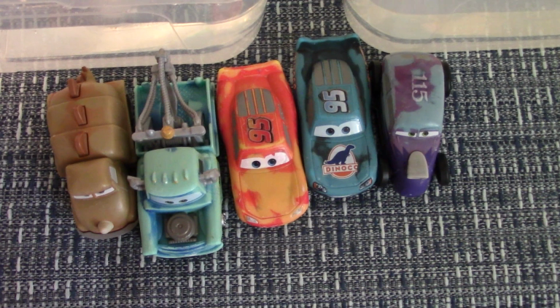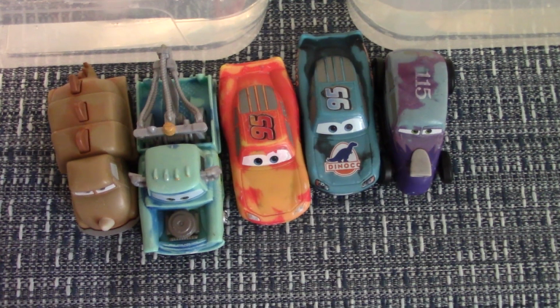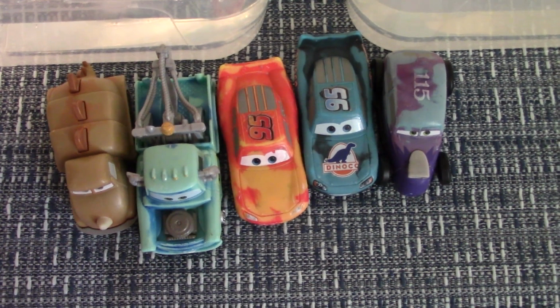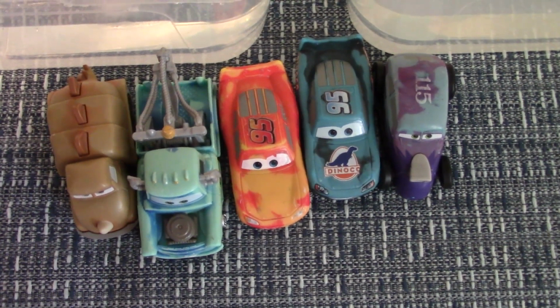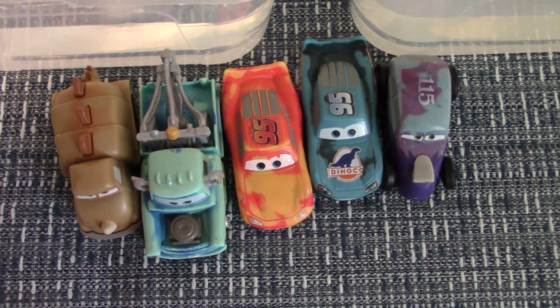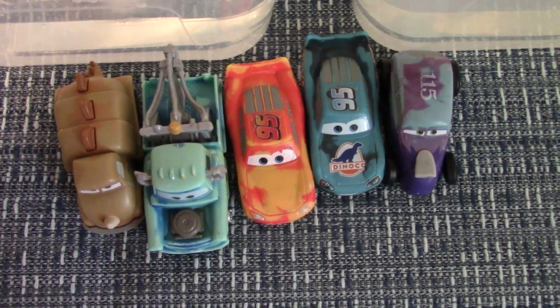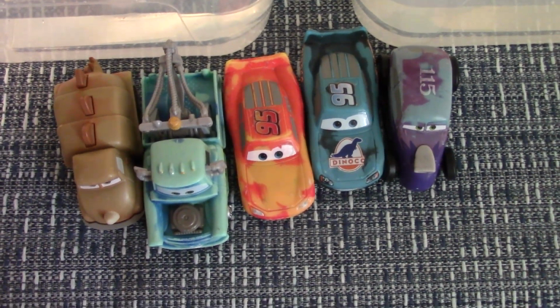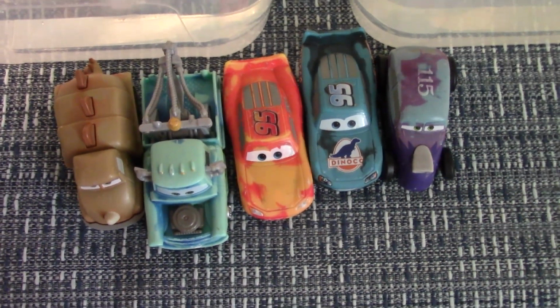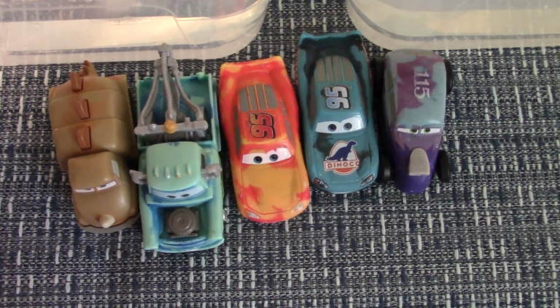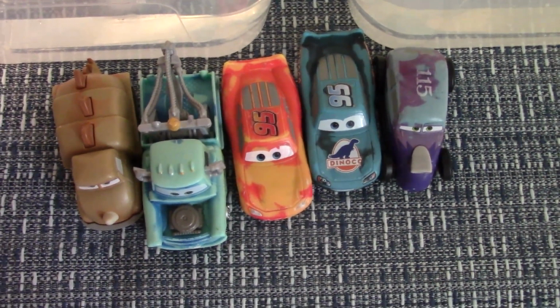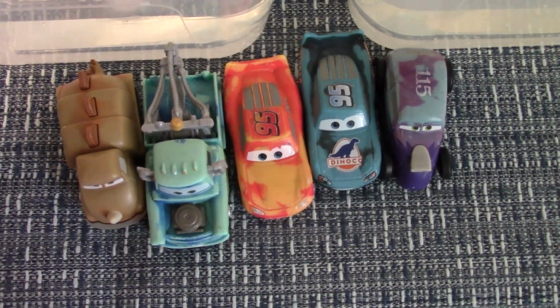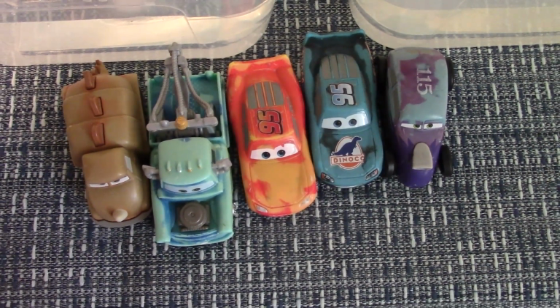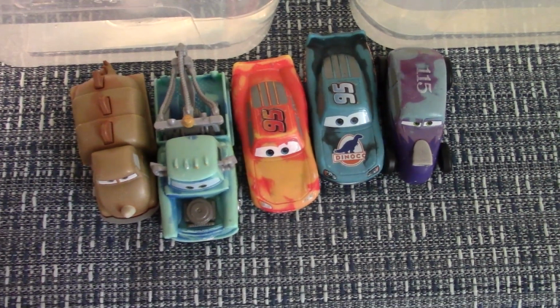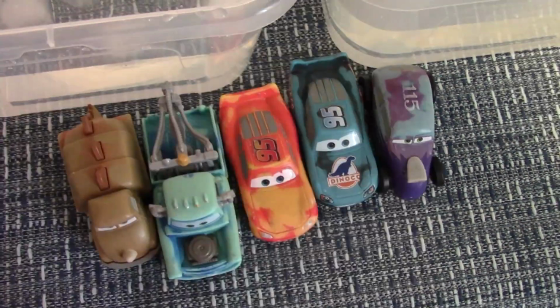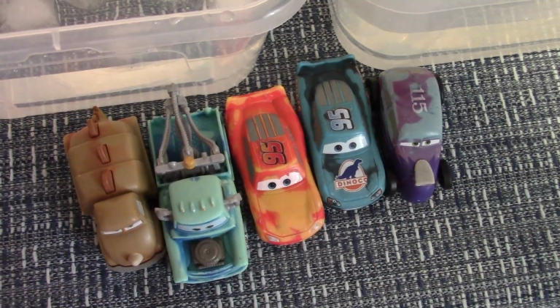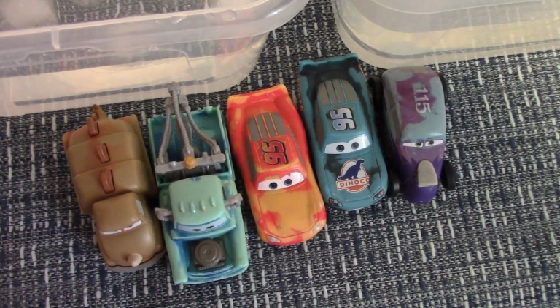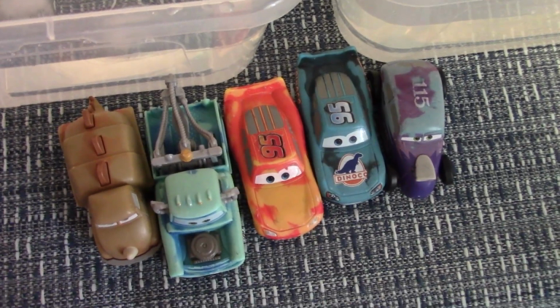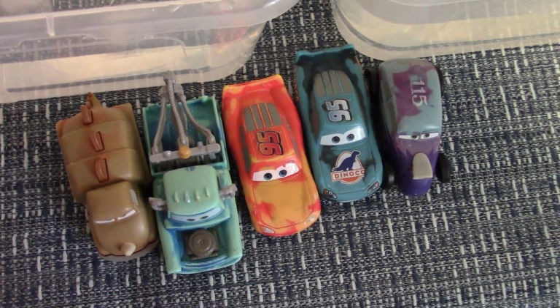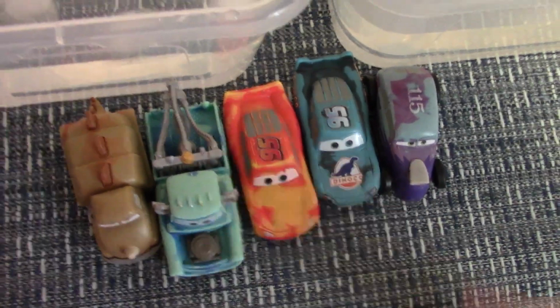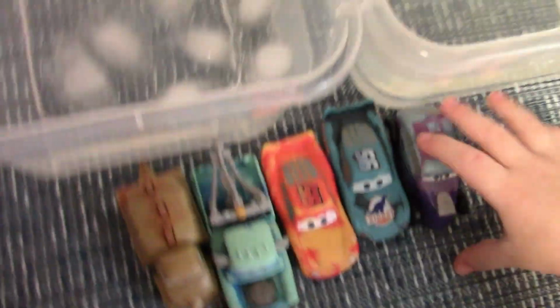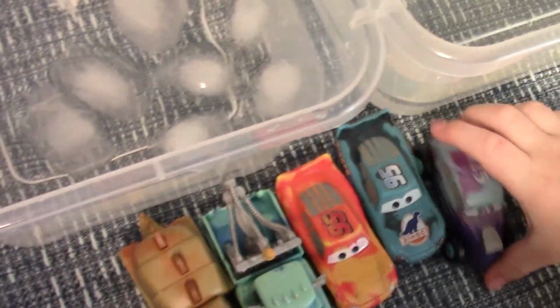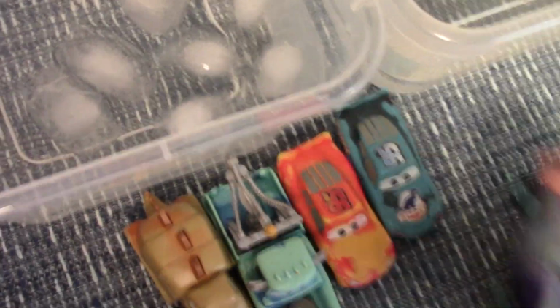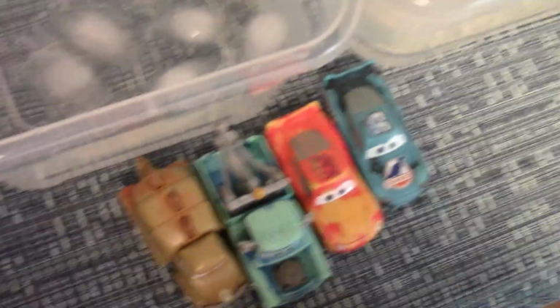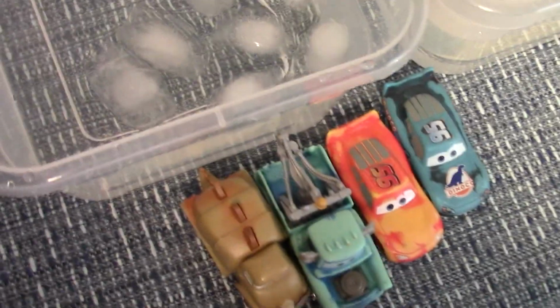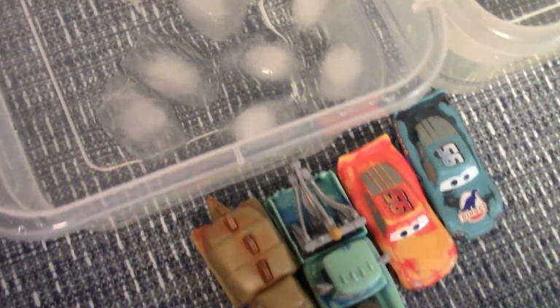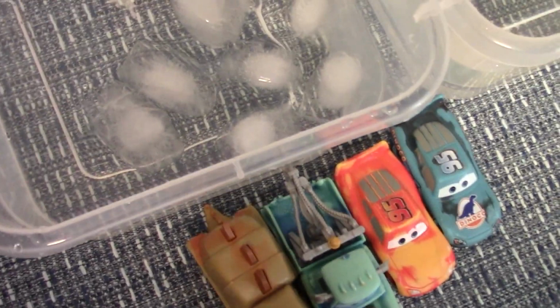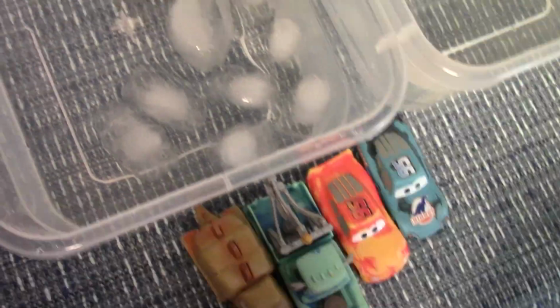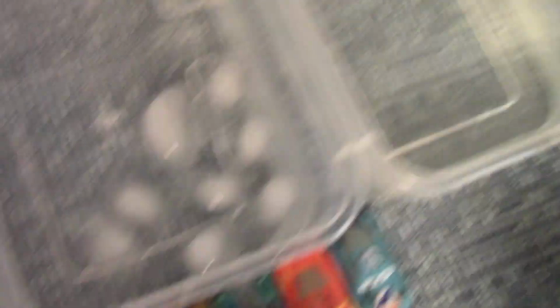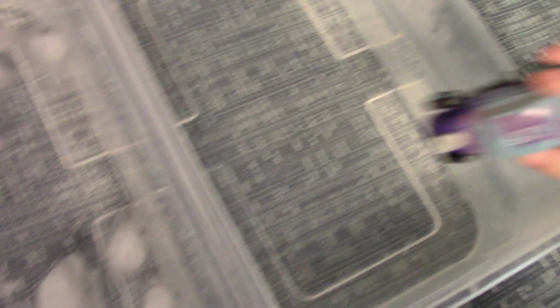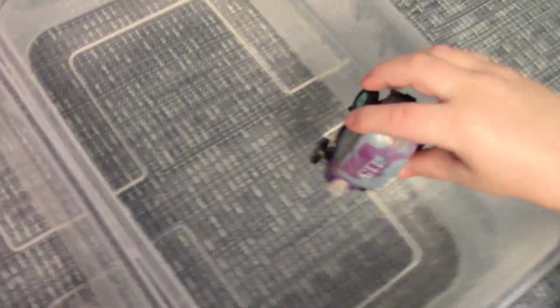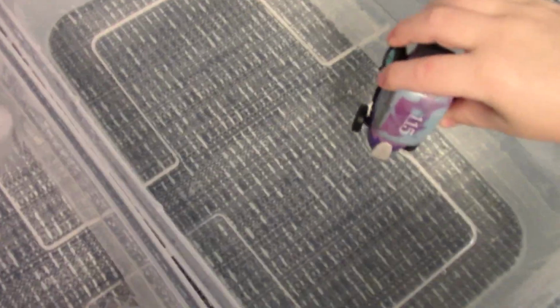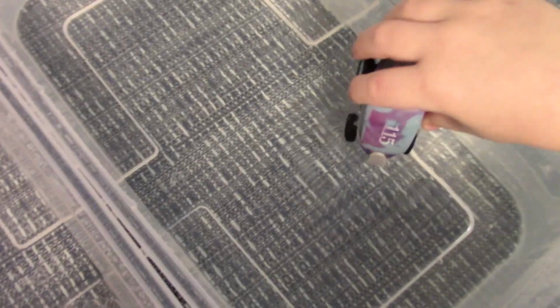All right, today we're going to color change these Disney Pixar Cars color changers. Are you ready, Jelly? Yeah. Revo Koss first.